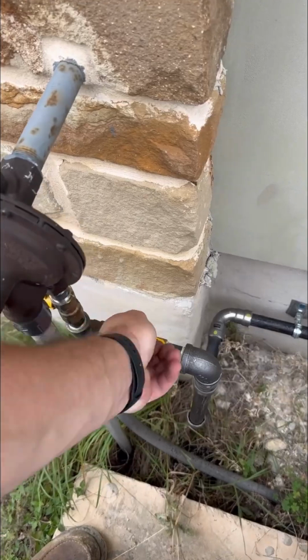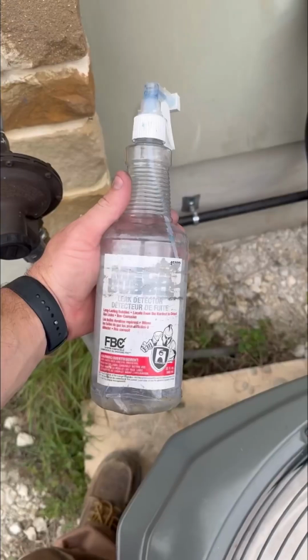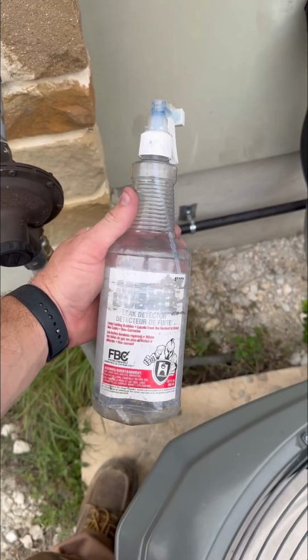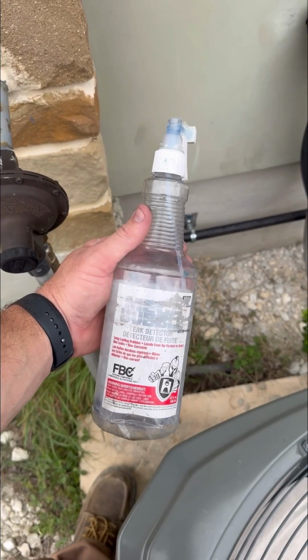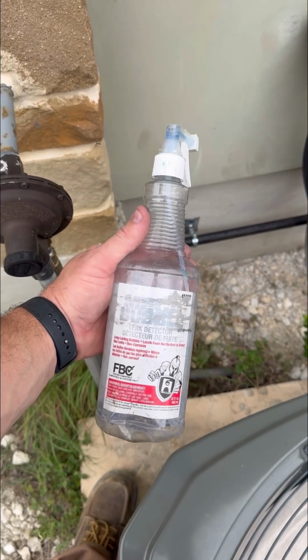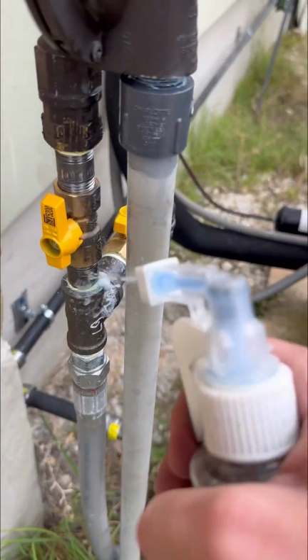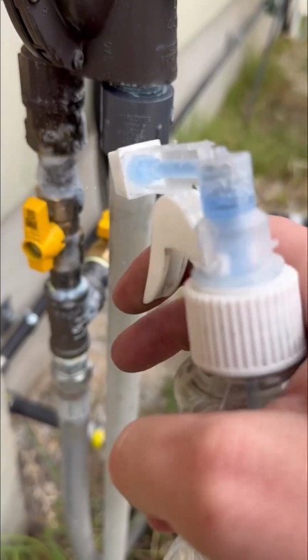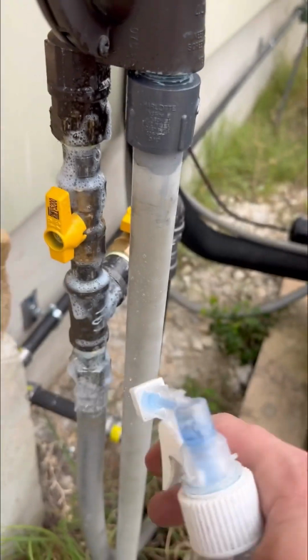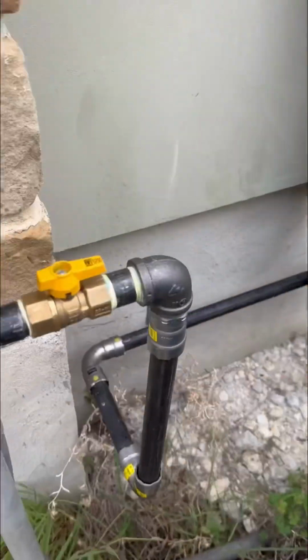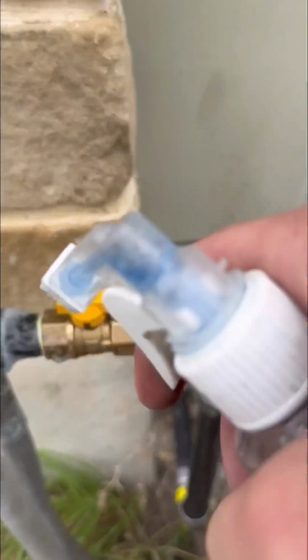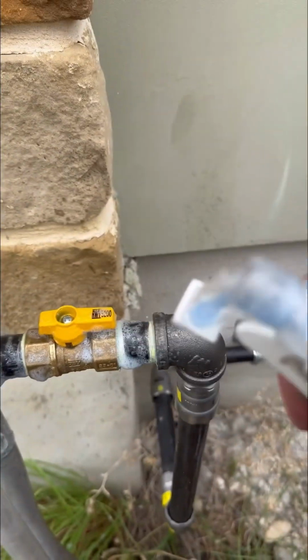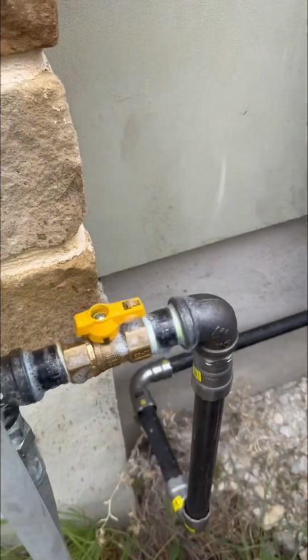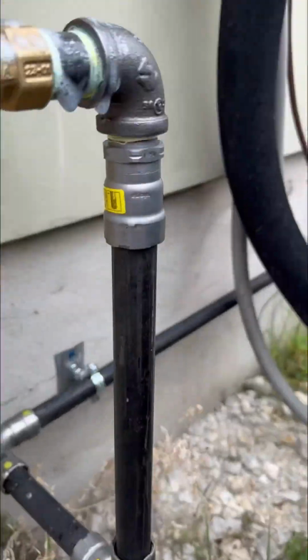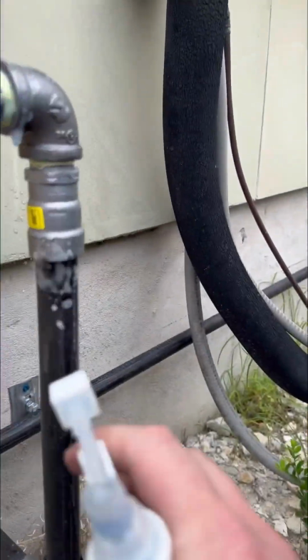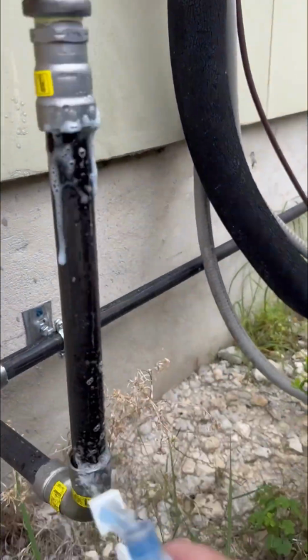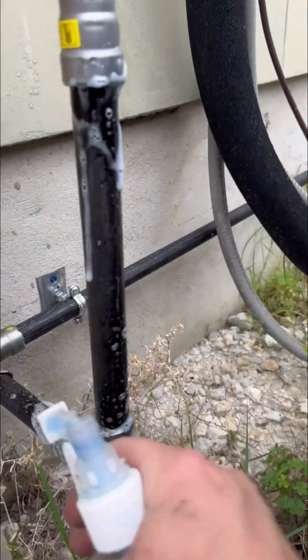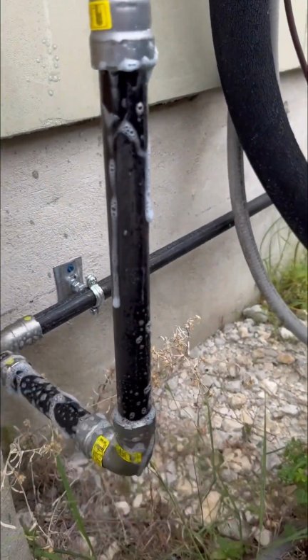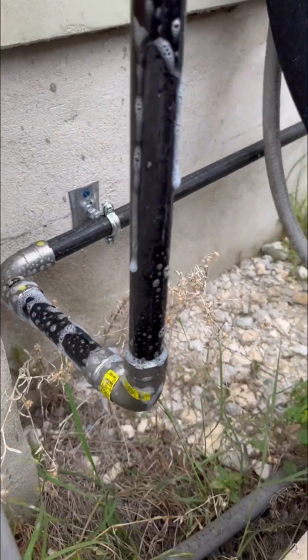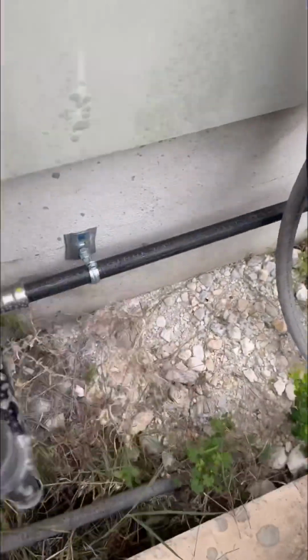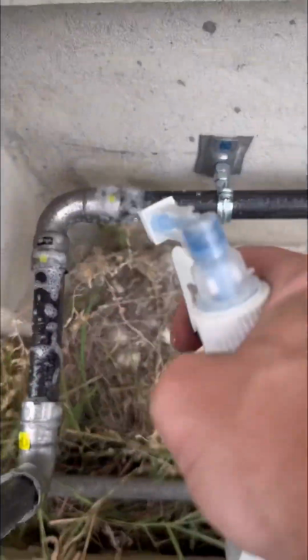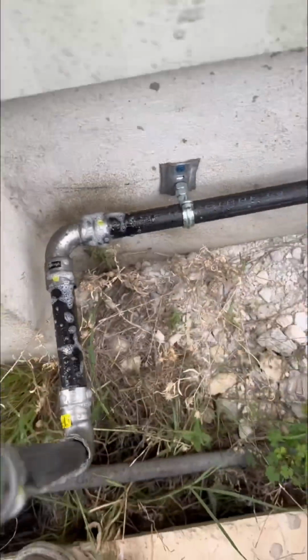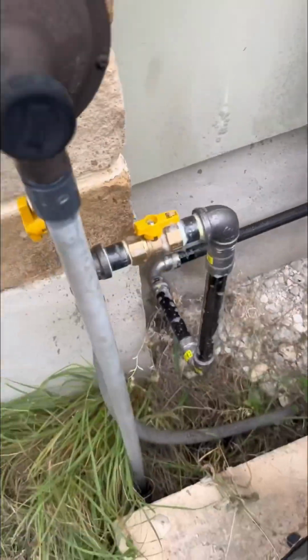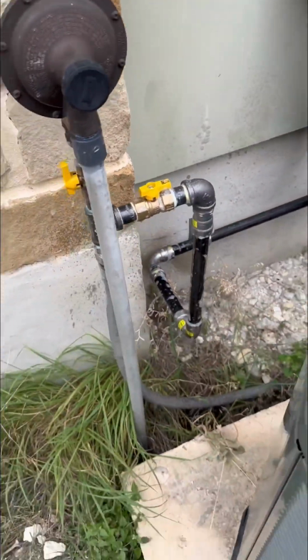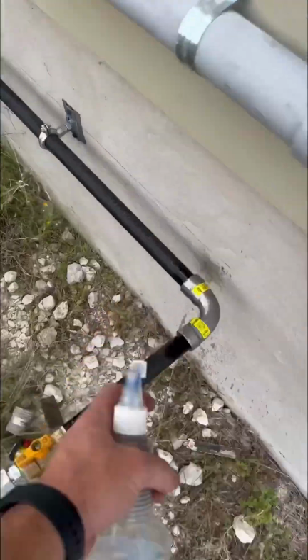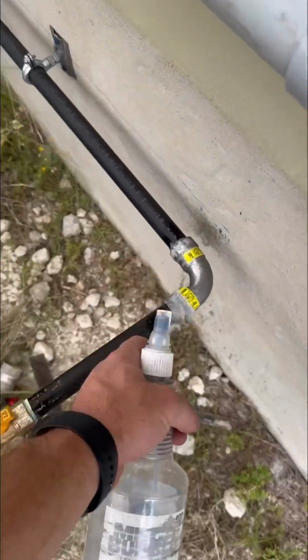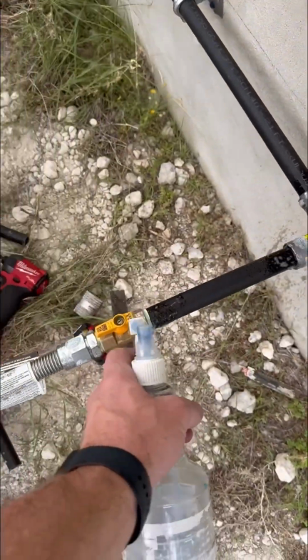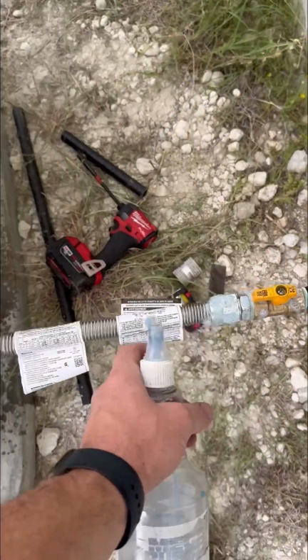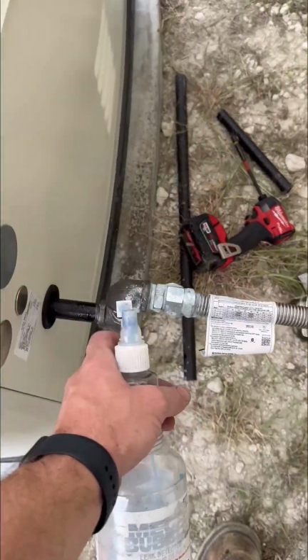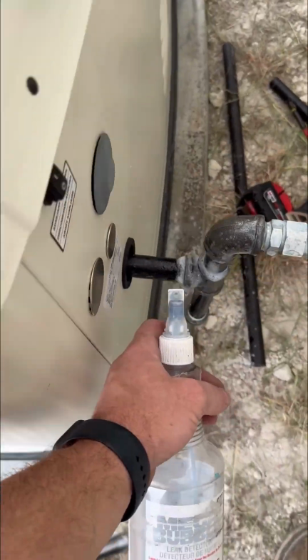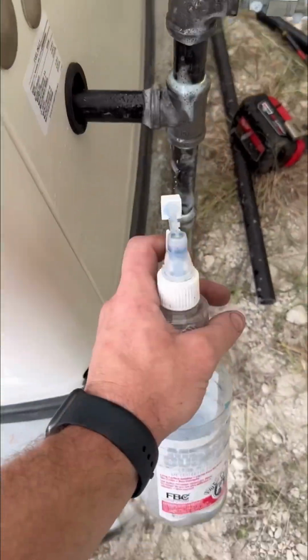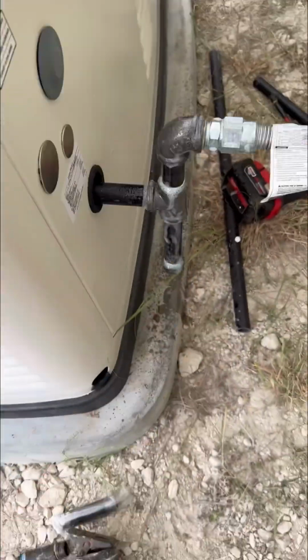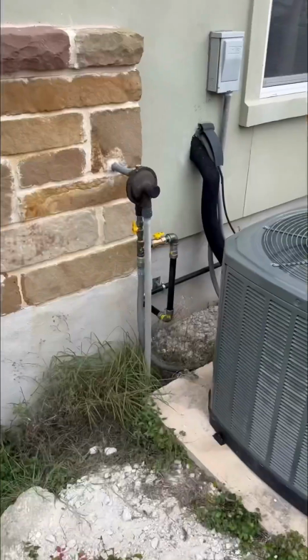Once all the gas piping was run and all the connections were made, I pressure tested the system to make sure there were no leaks. This was outside any city limits so there was no inspection required, but I still pressure tested the system and also went back and sprayed leak detection fluid on all the connections once the gas was fully on.